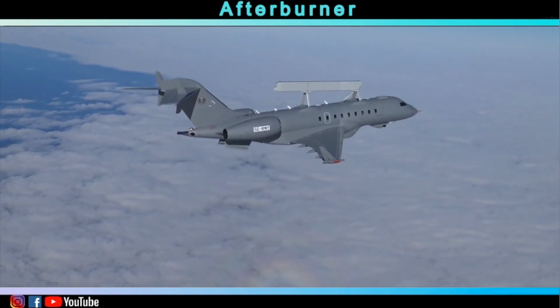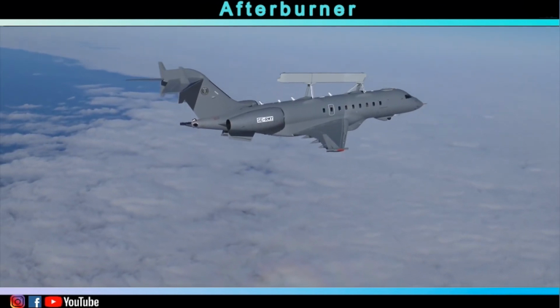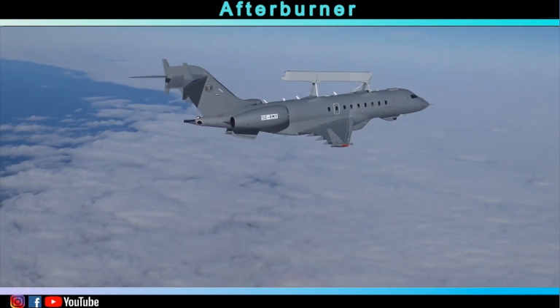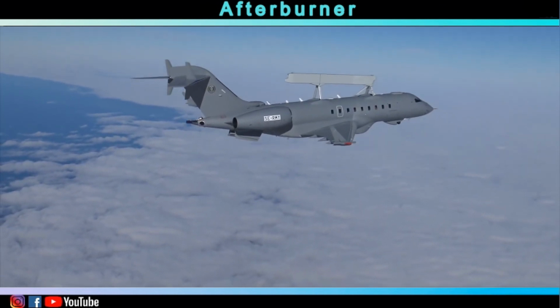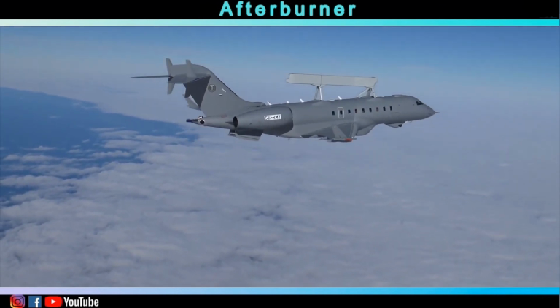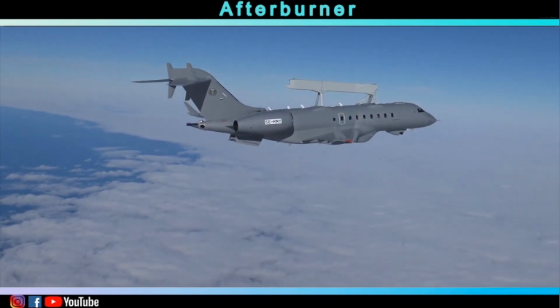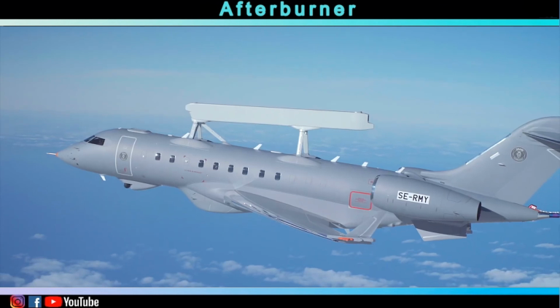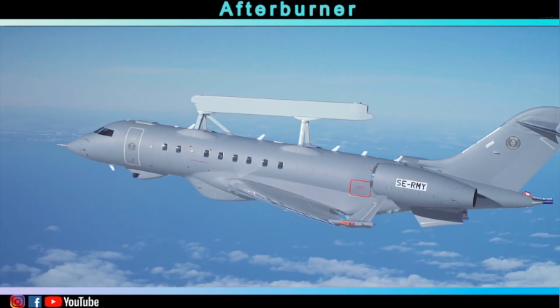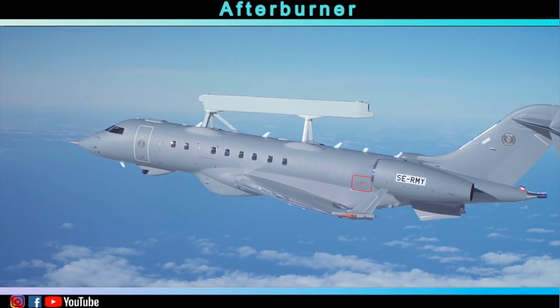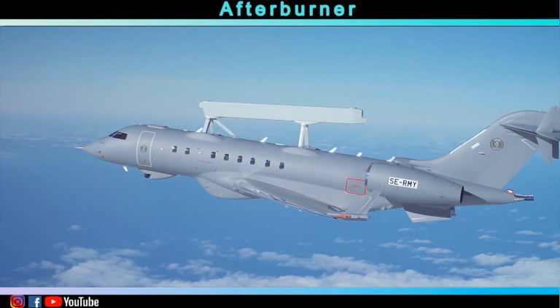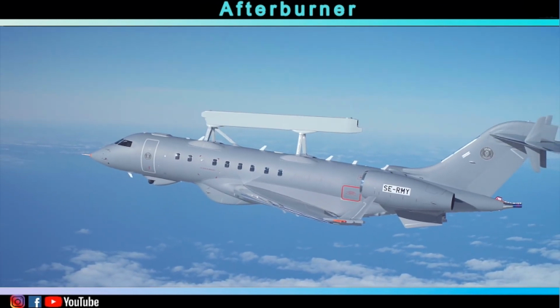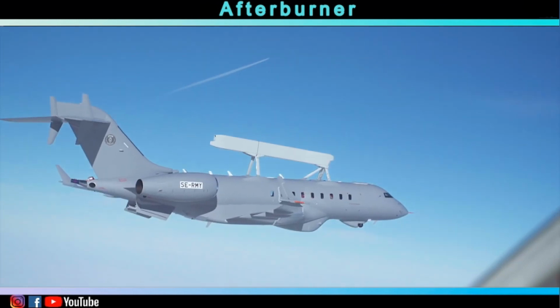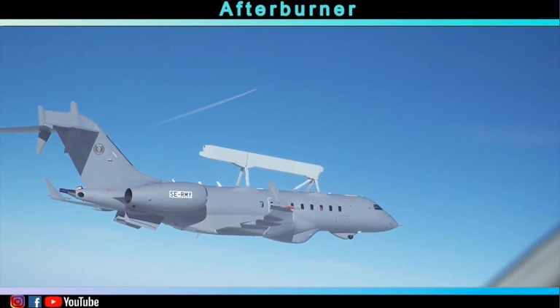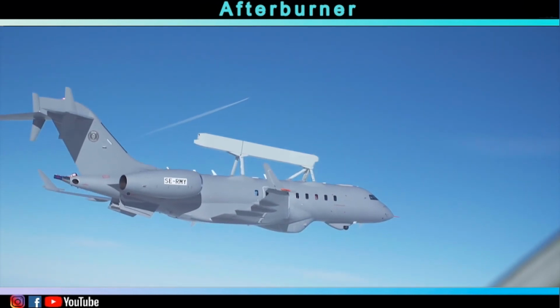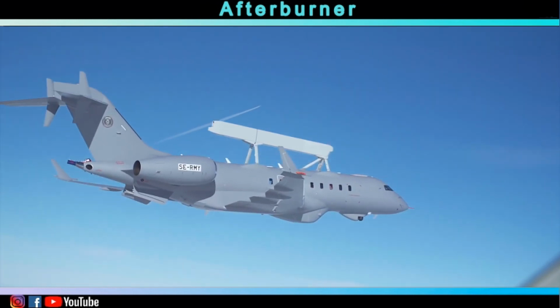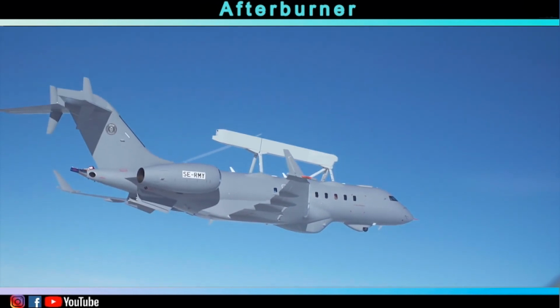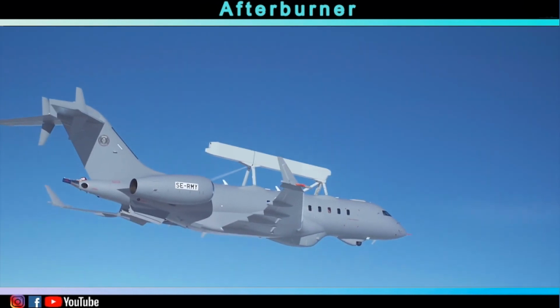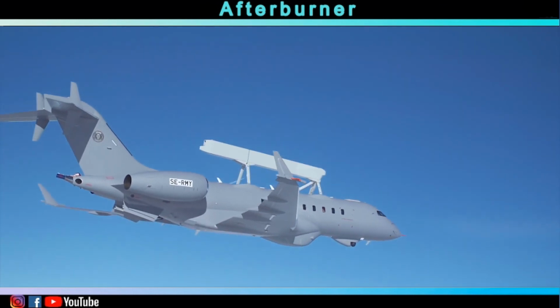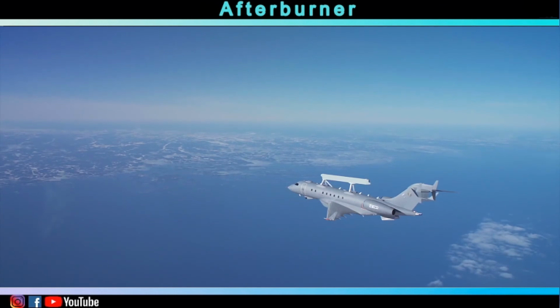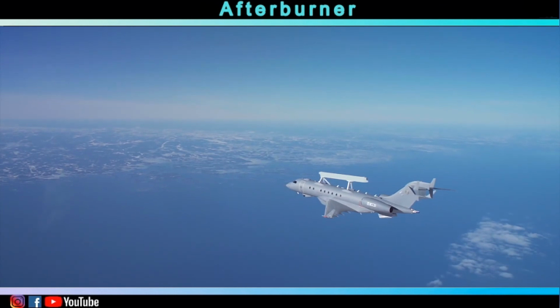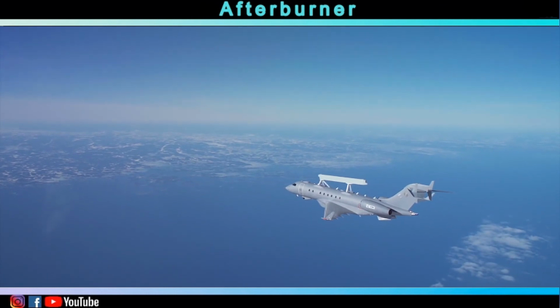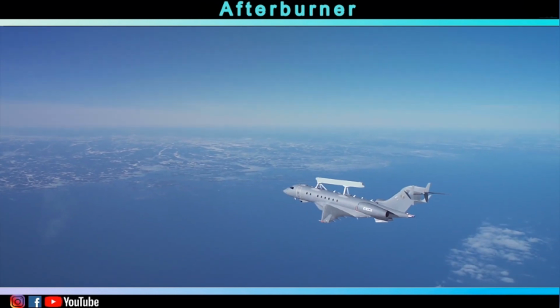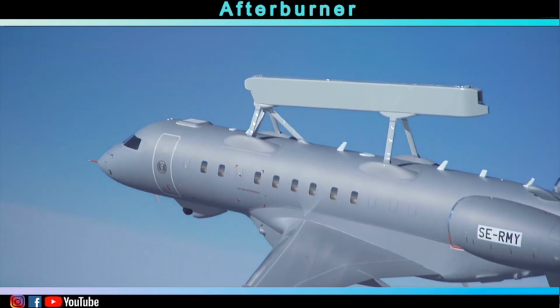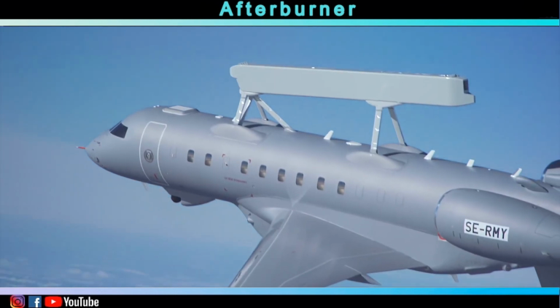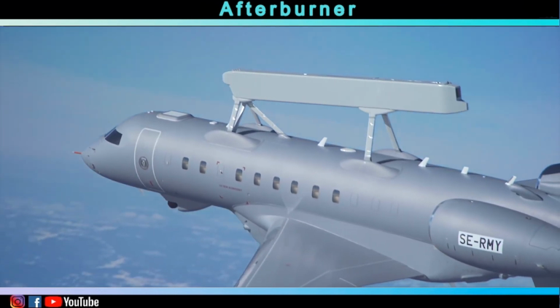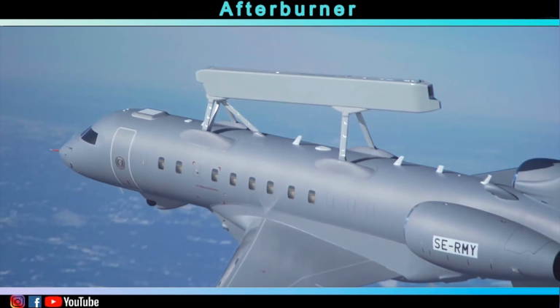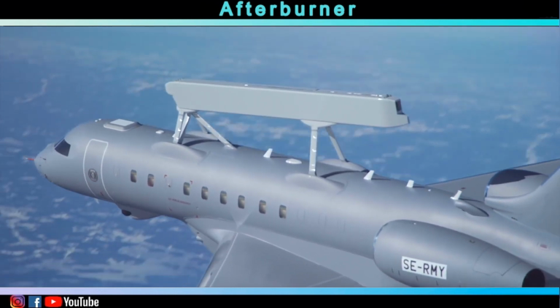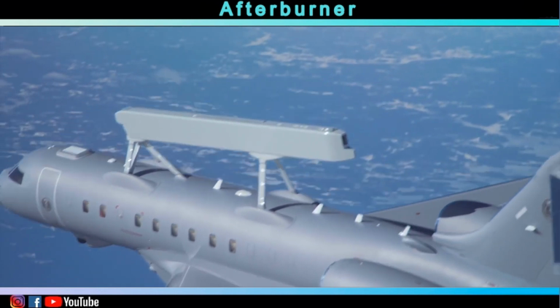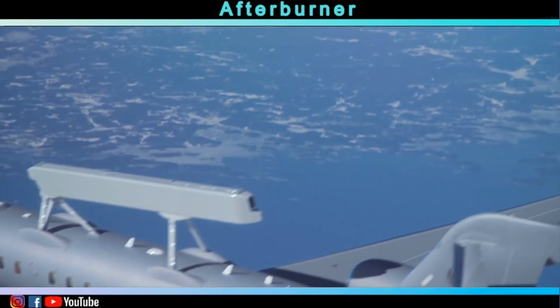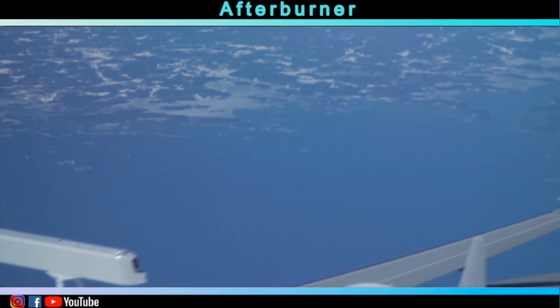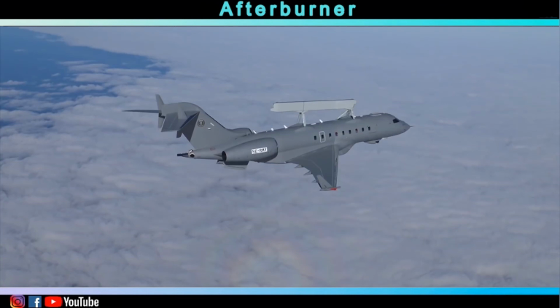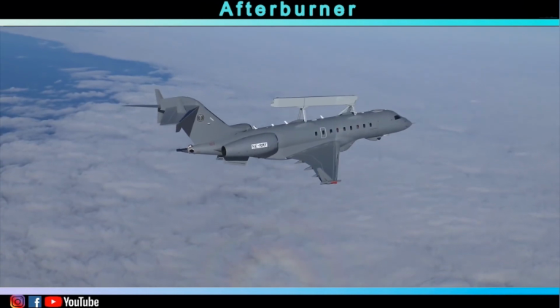The Global Eye can certainly be a valuable asset for many air forces around the world. Which air force do you believe could use the Global Eye, or are there any other competitors? Share your remarks in the comments below and don't forget to subscribe.